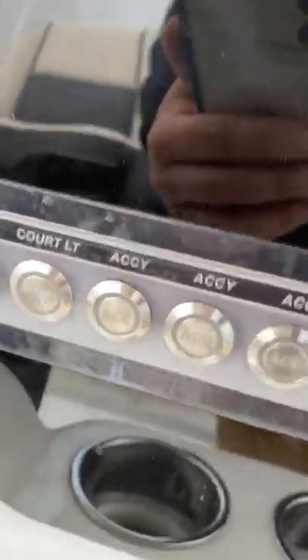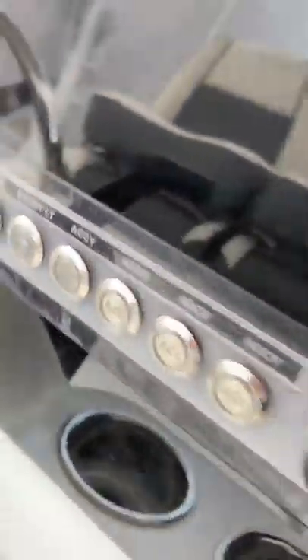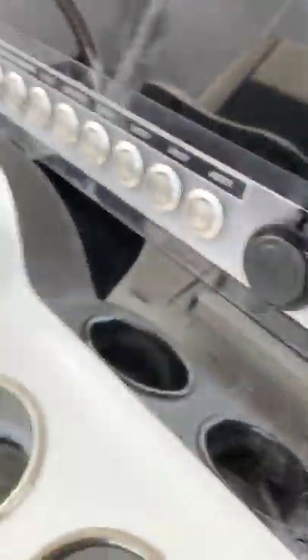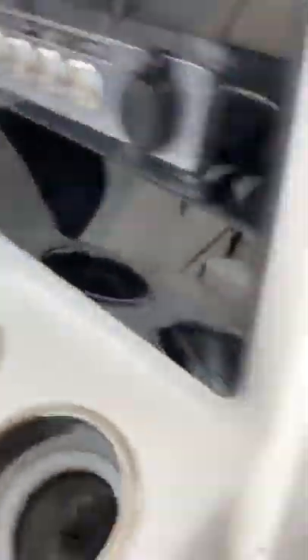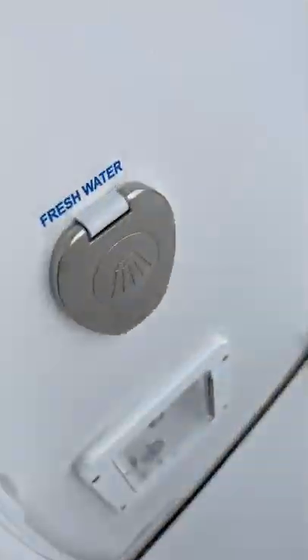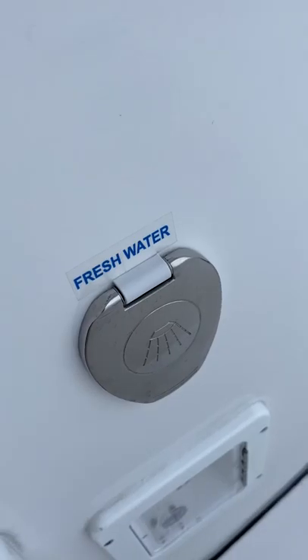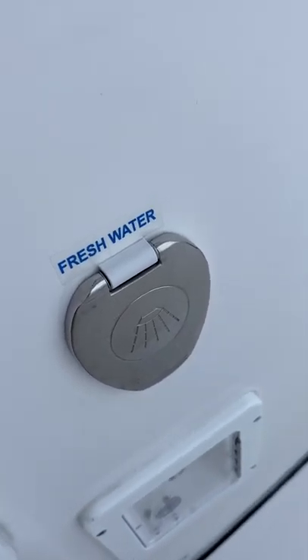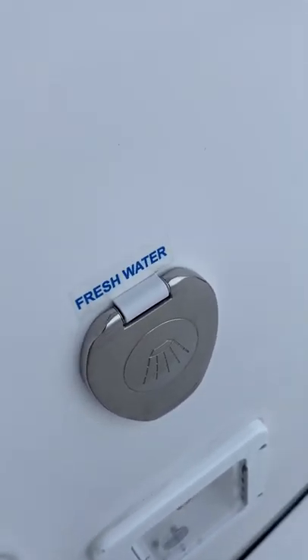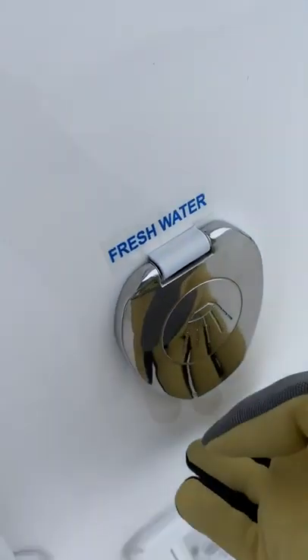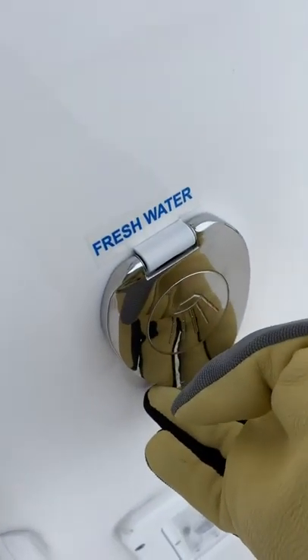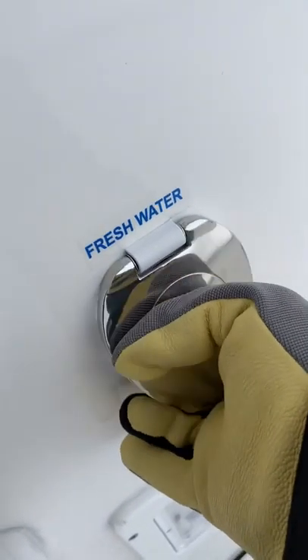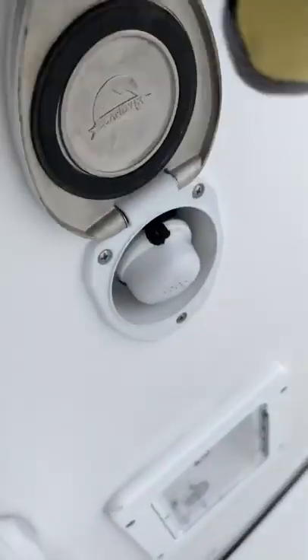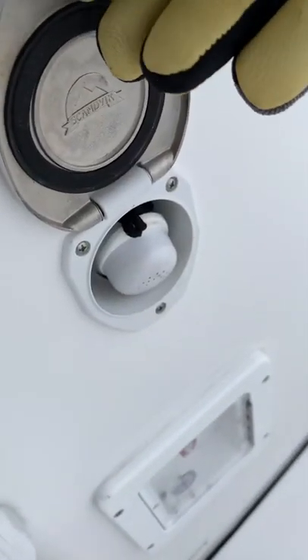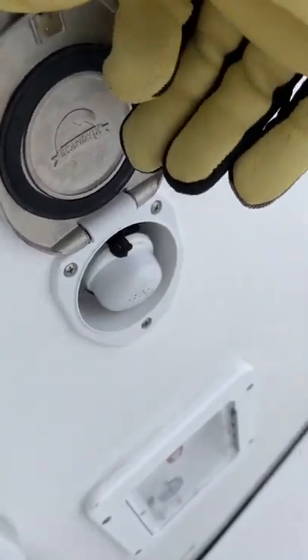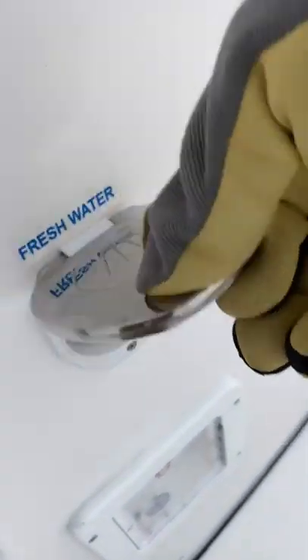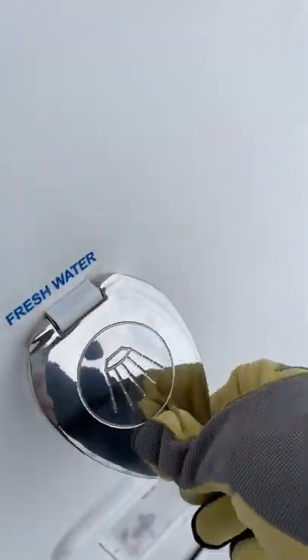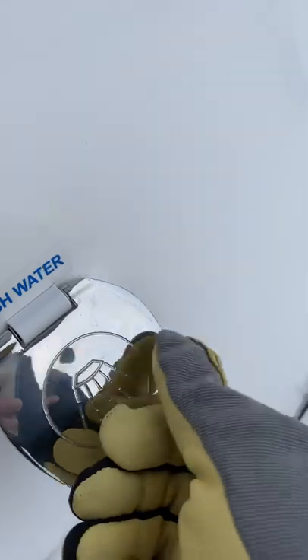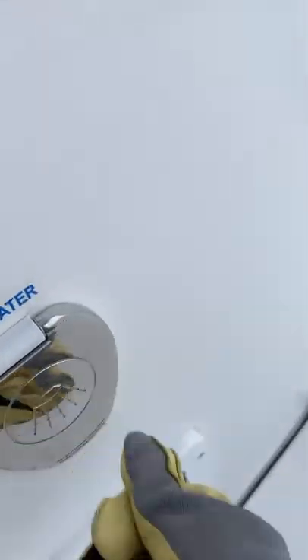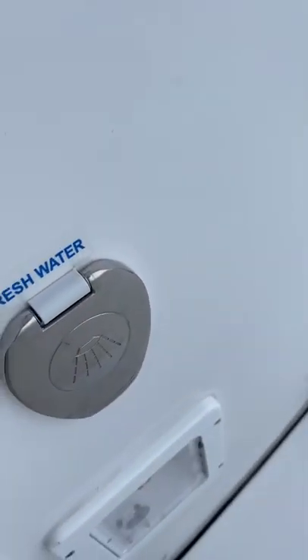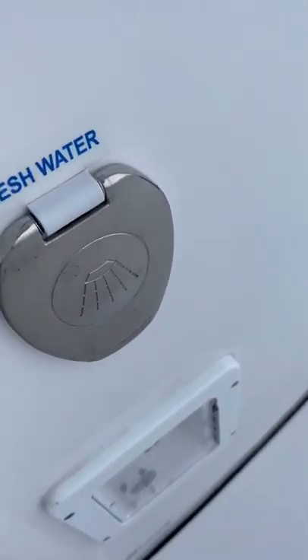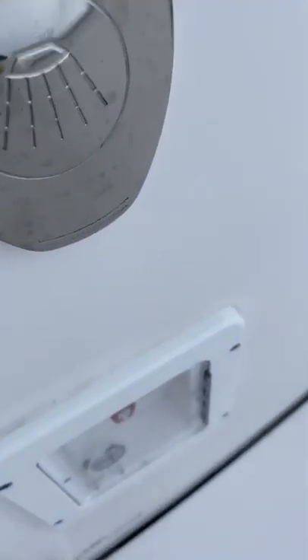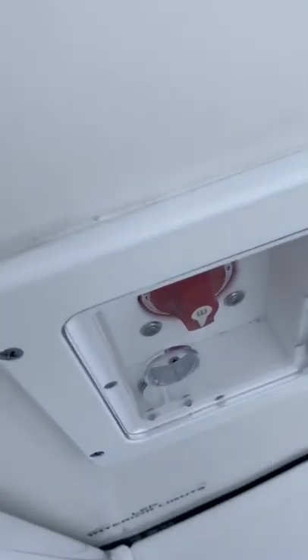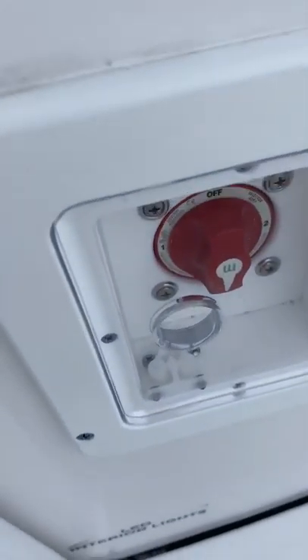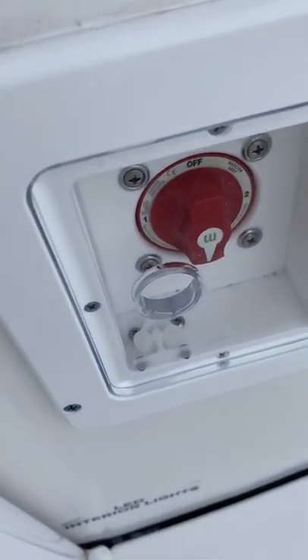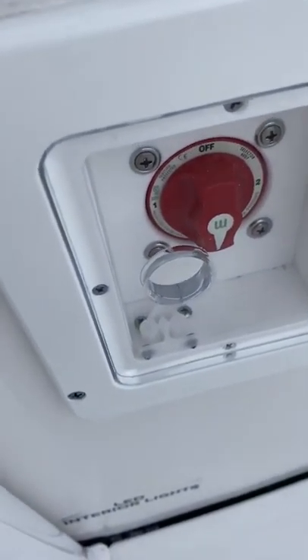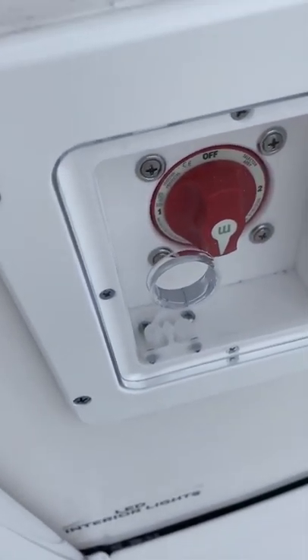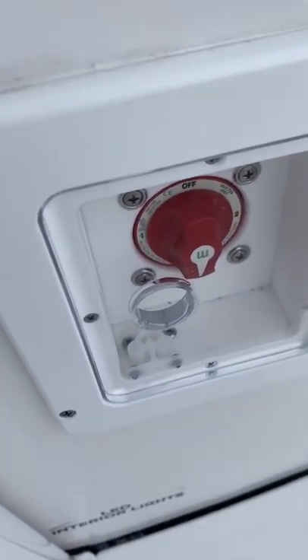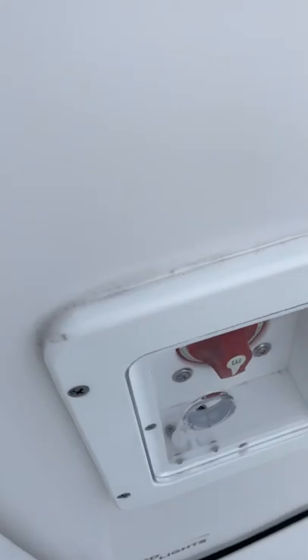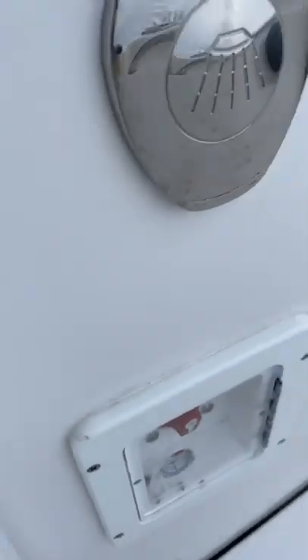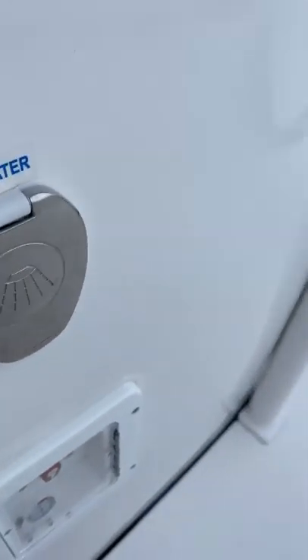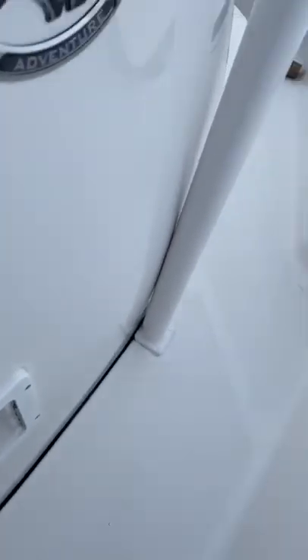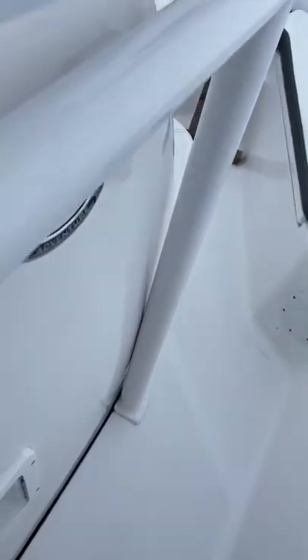One of the first accessories hooked right up — fresh water and a towel holder. It's a must. You'll also see the dual battery switch — don't go out with a dead battery.